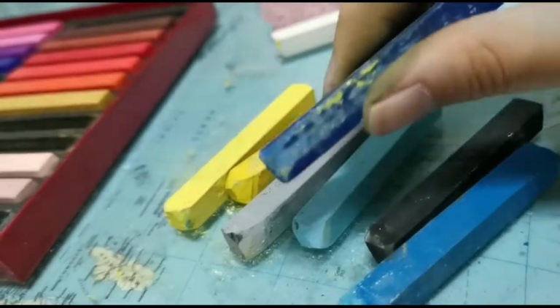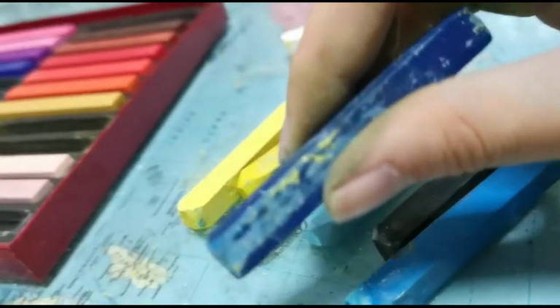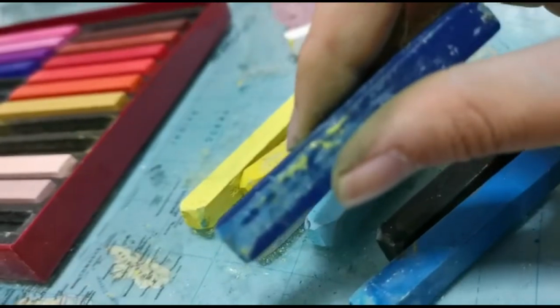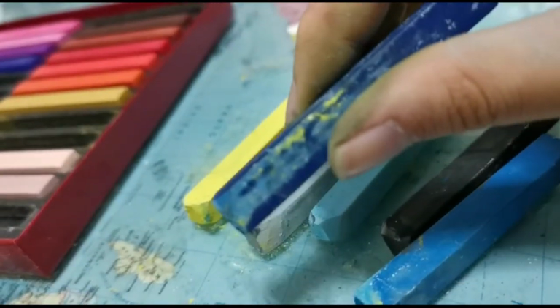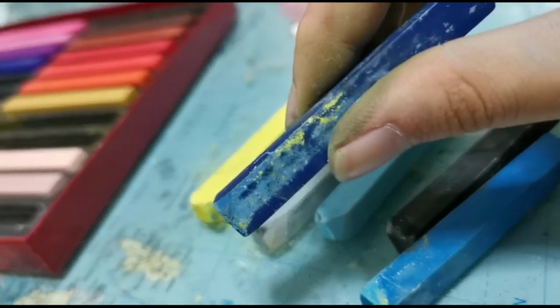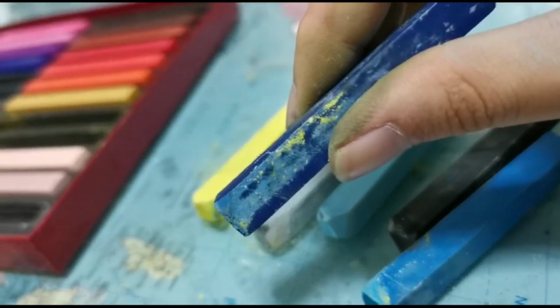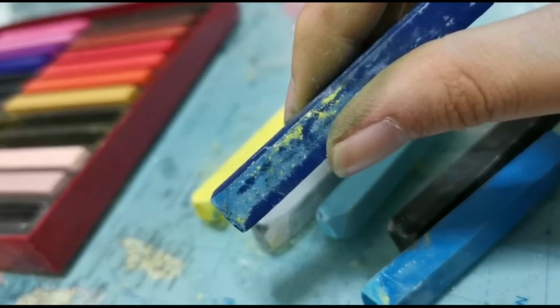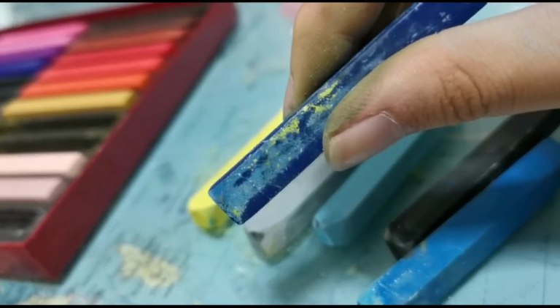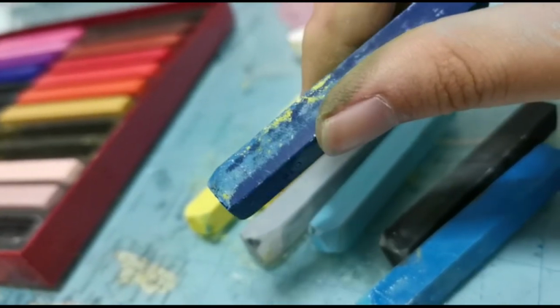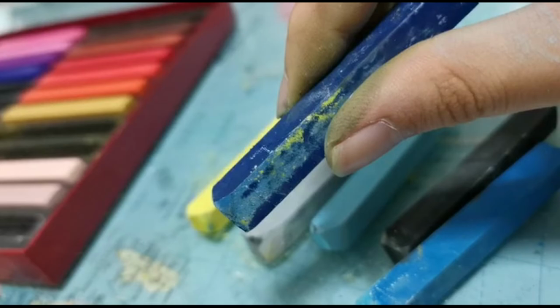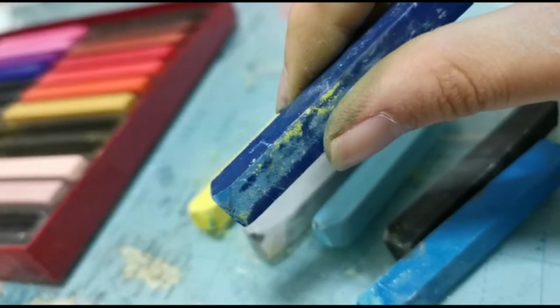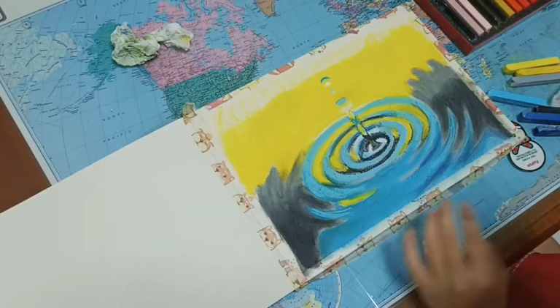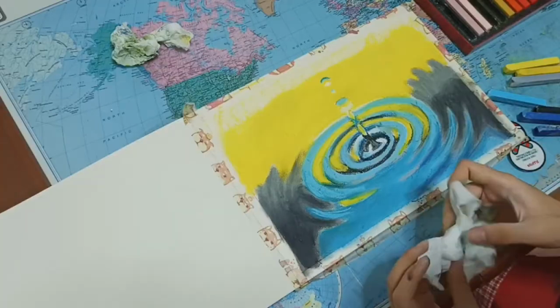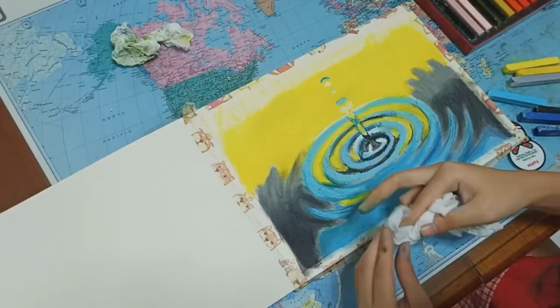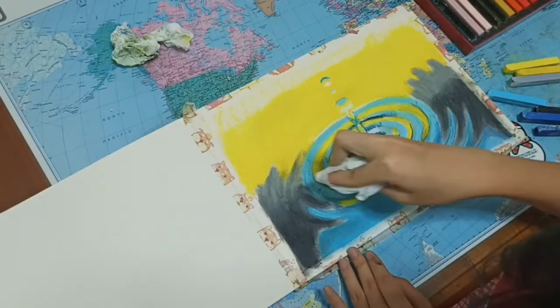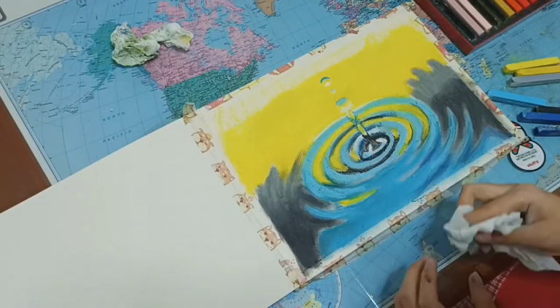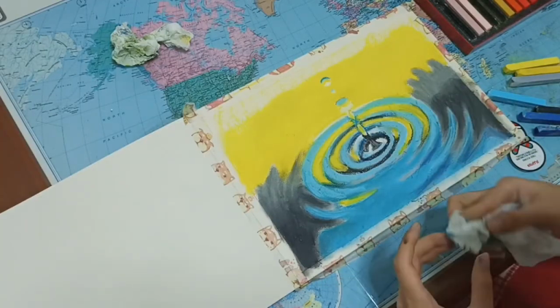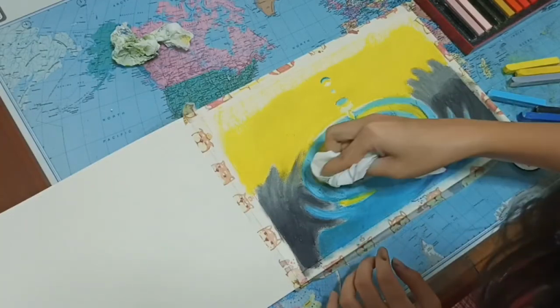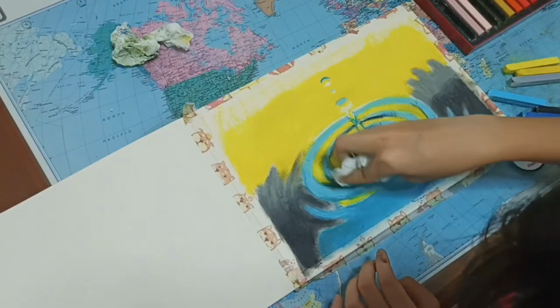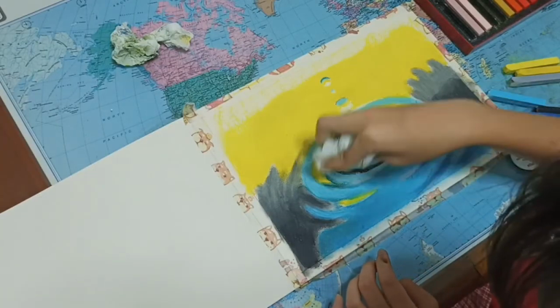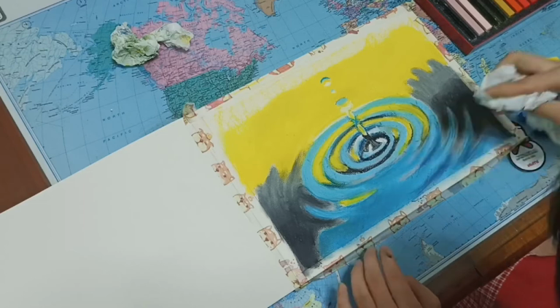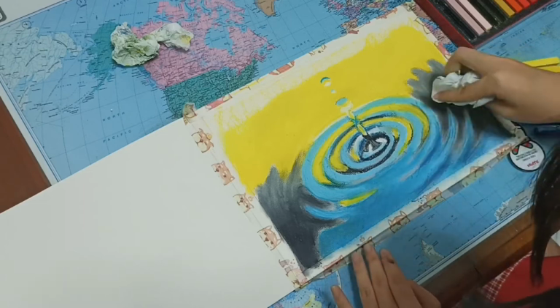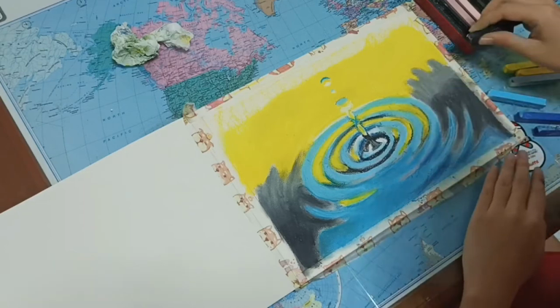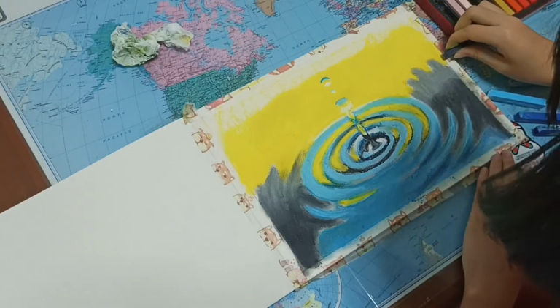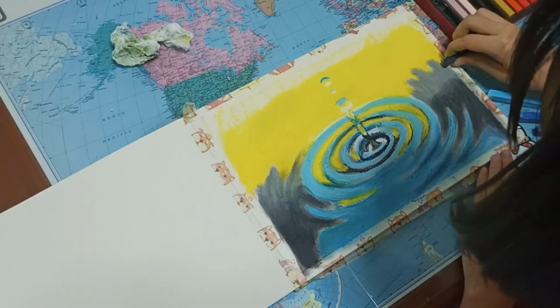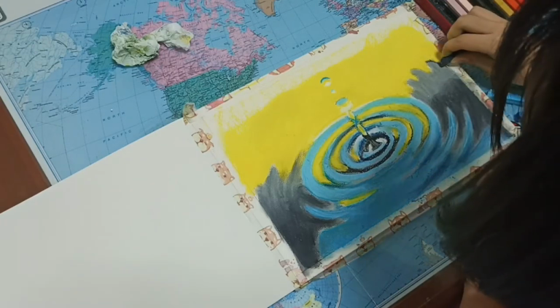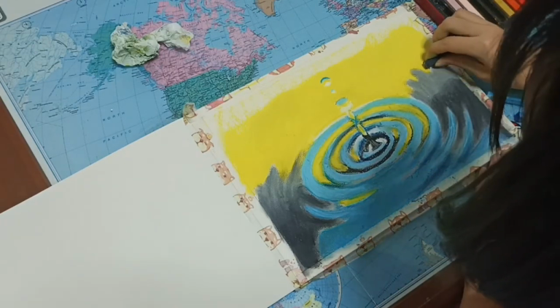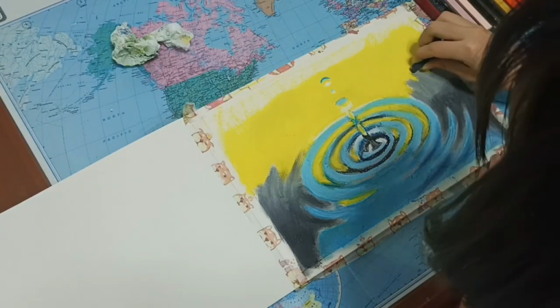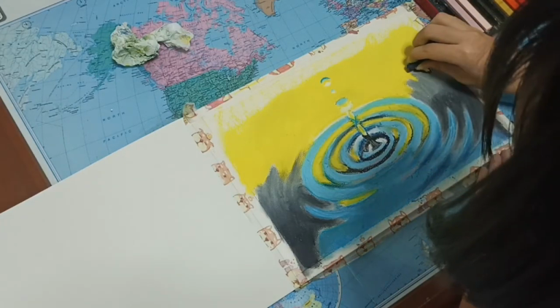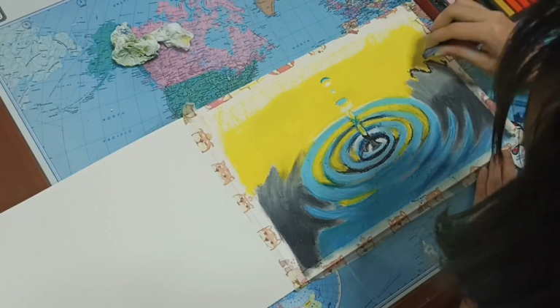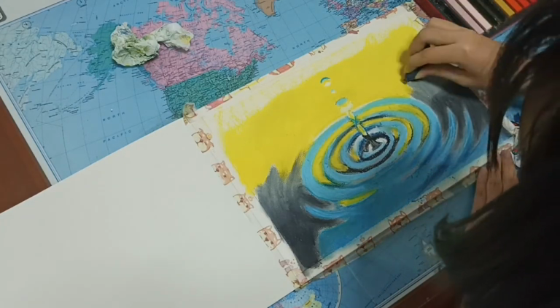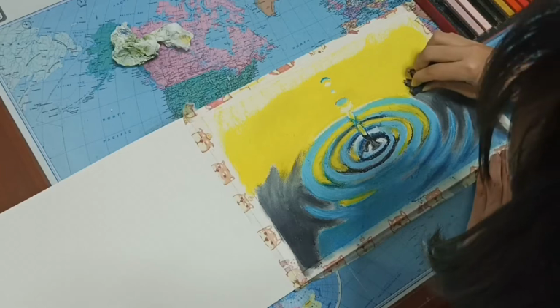Oh no, my pastel — it's a mess. Oh well. Maybe instead of using my fingers to rub the paper, I can use tissue paper as well so that I will not dirty my pastels.